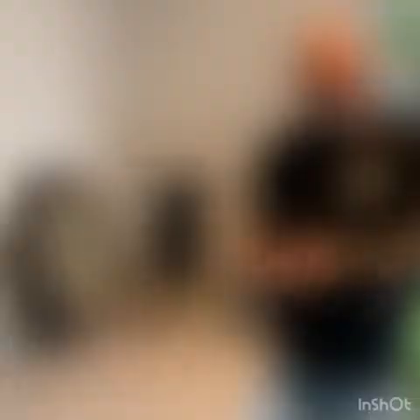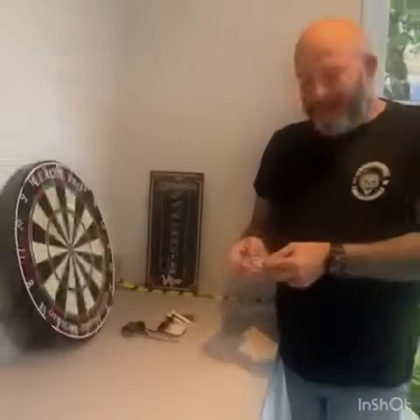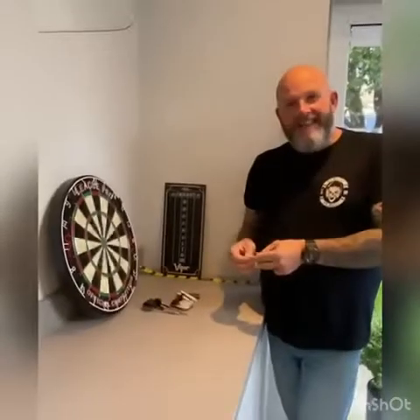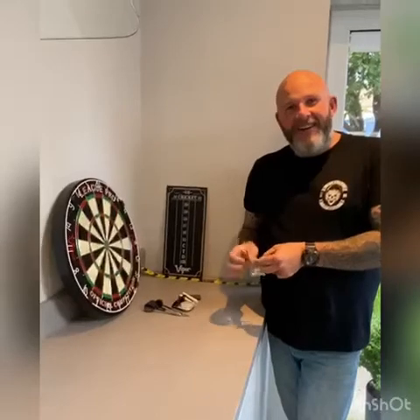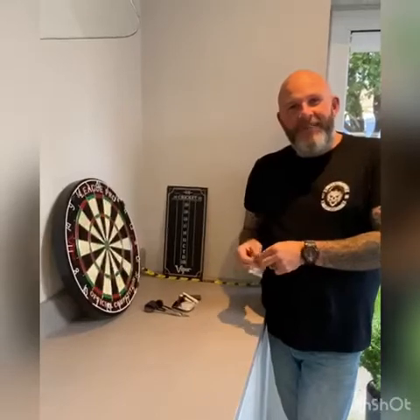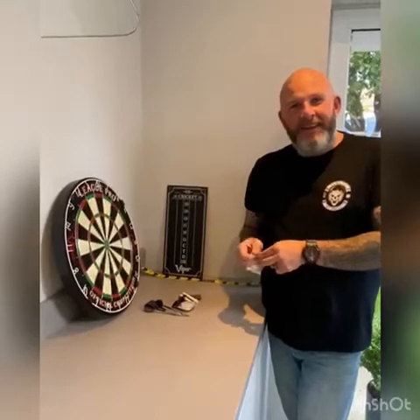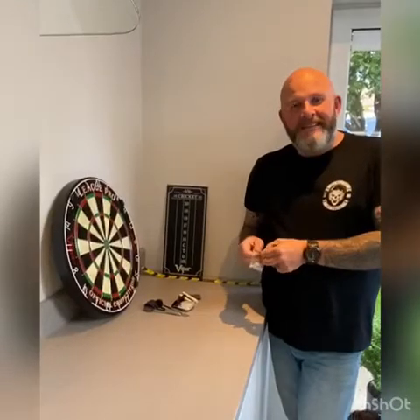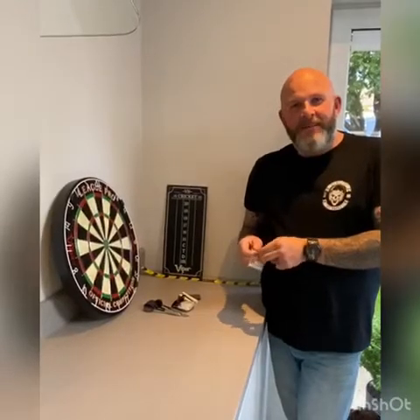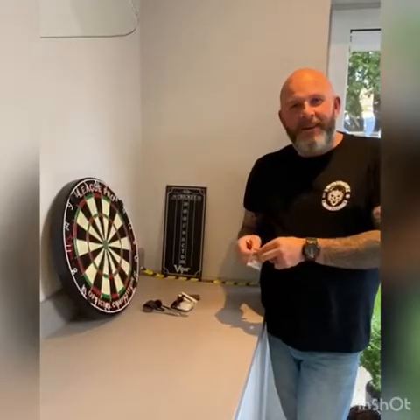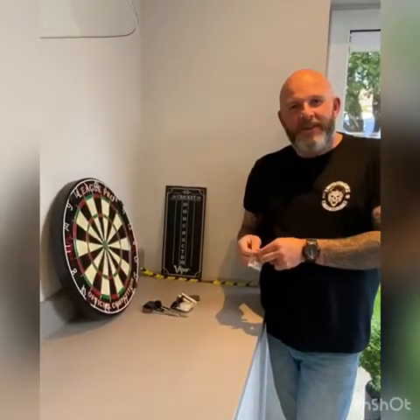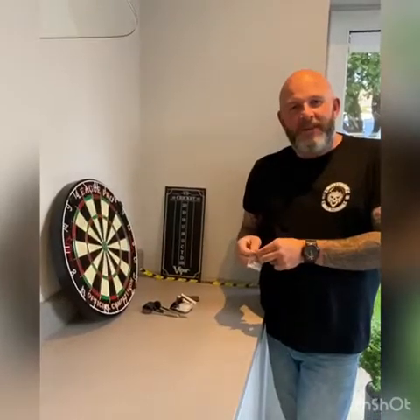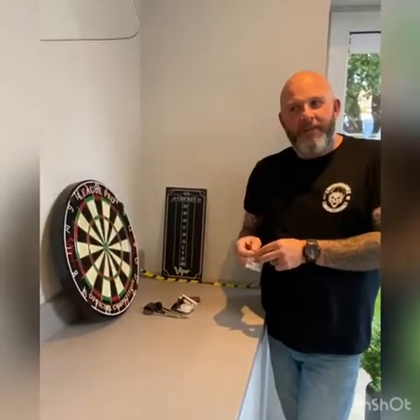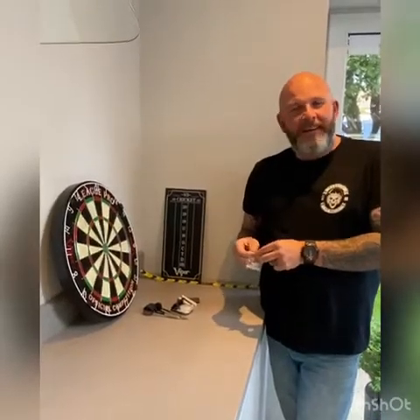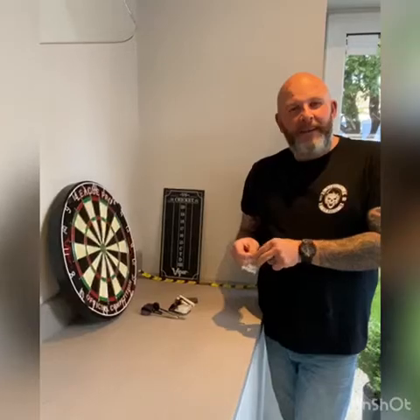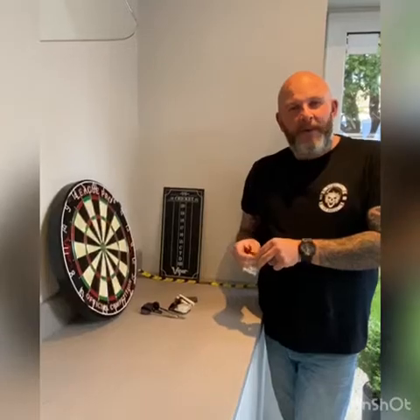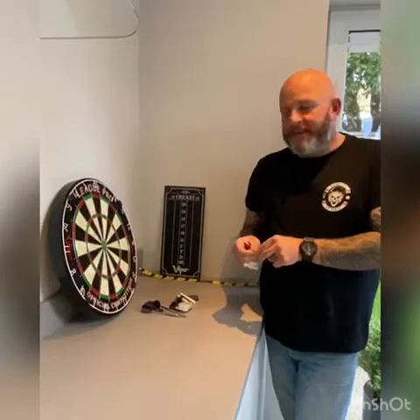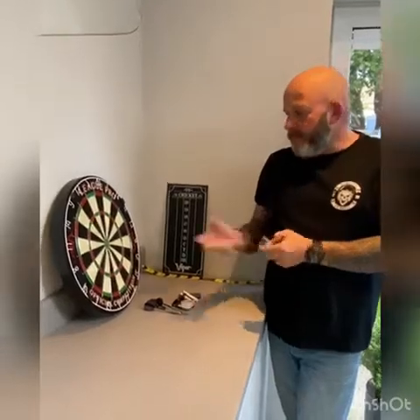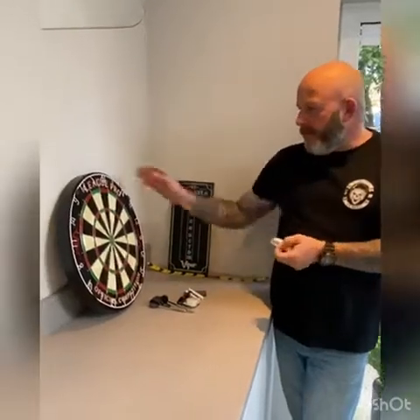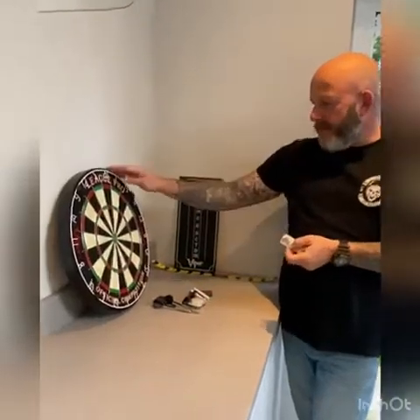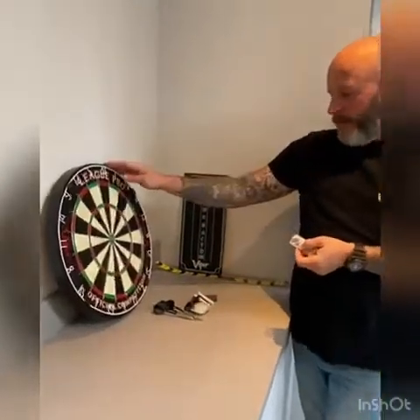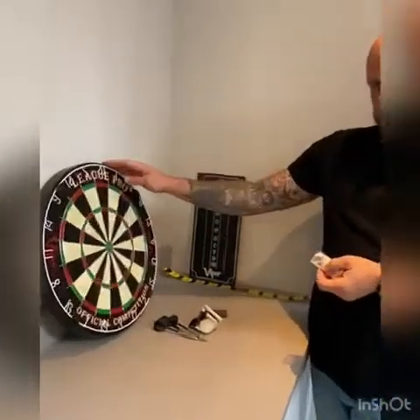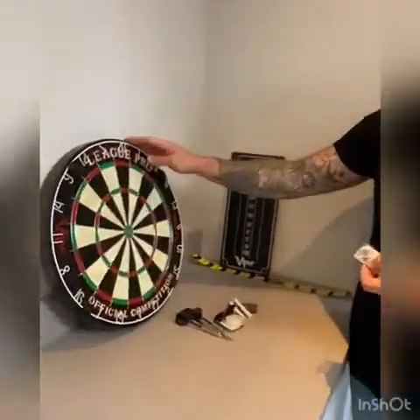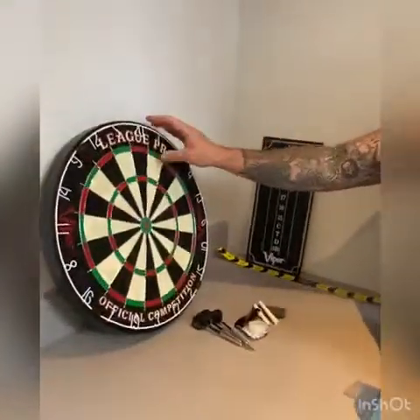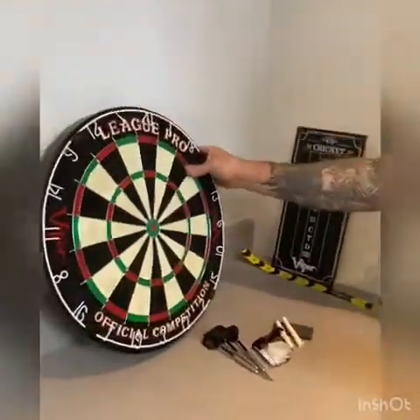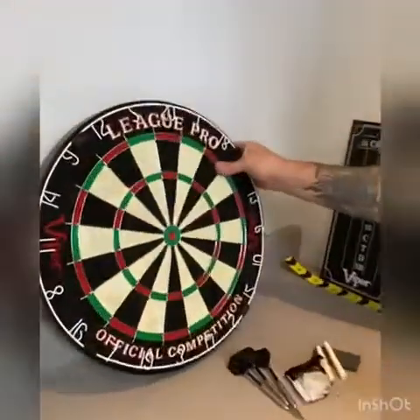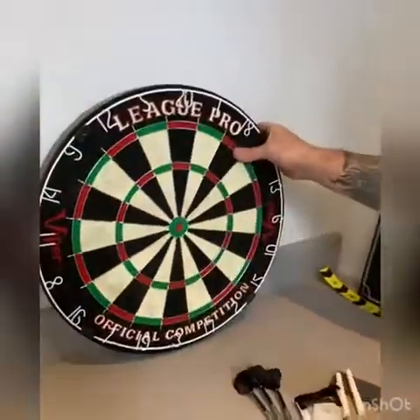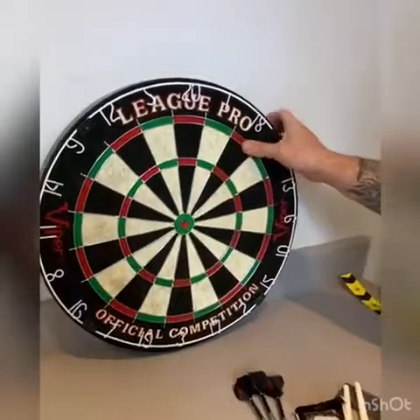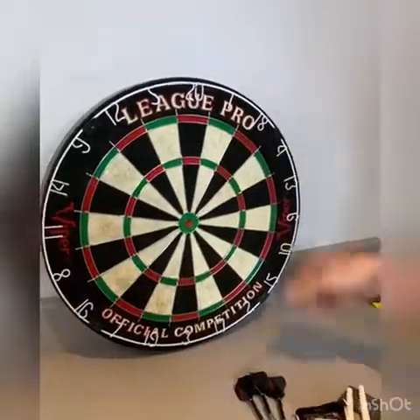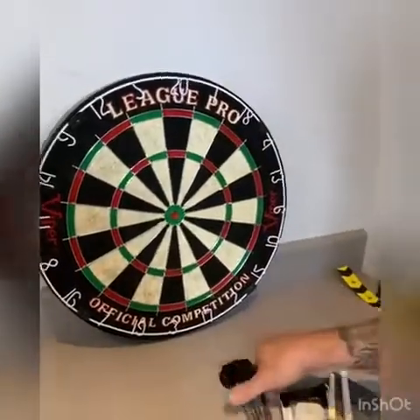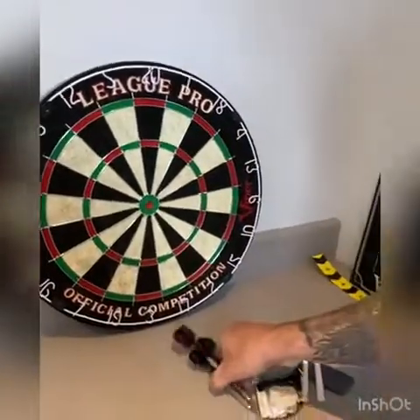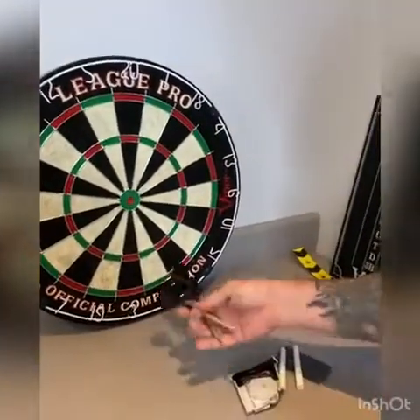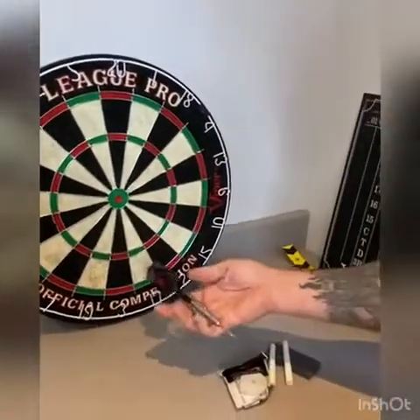Hello, this is Alan Currie for Viper Darts. I'm just going to go through the Viper League Pro. This is what you get with it. You get the dartboard, a set of darts — brass darts.